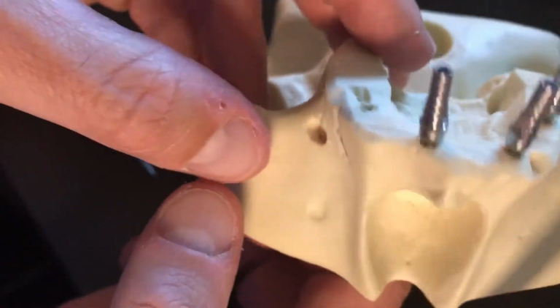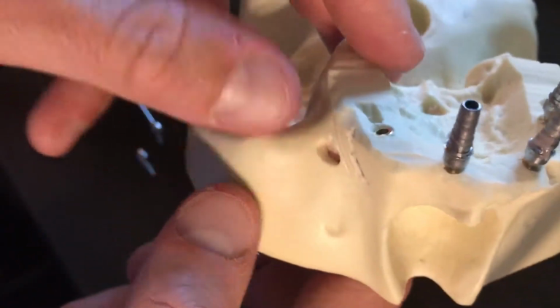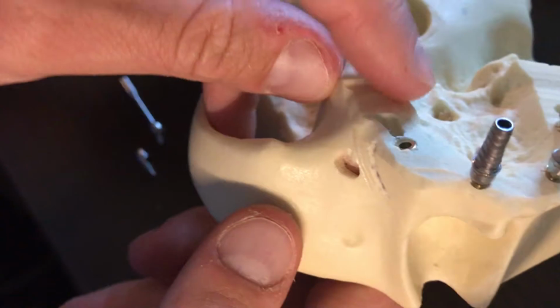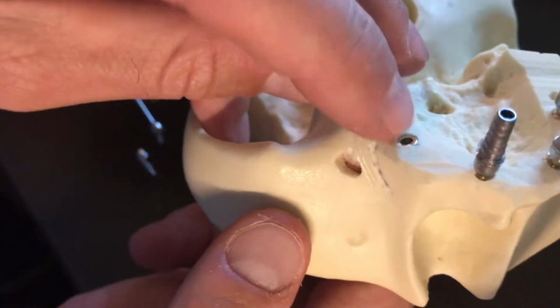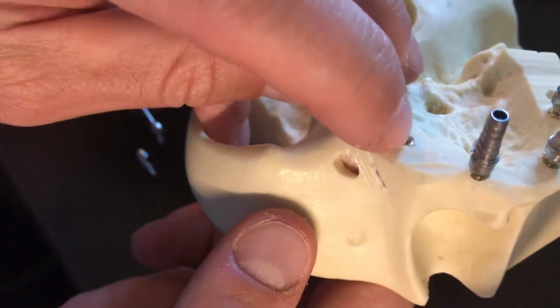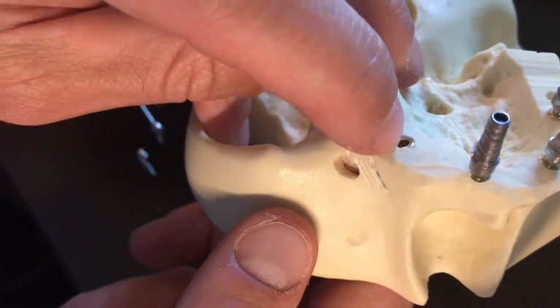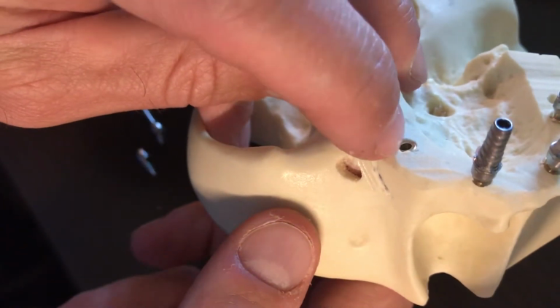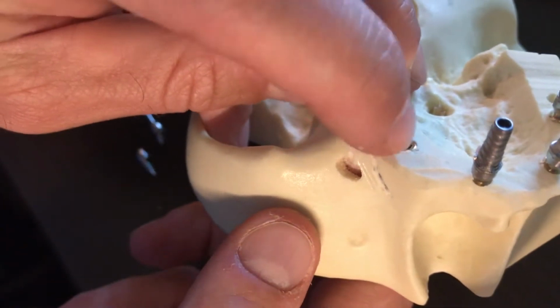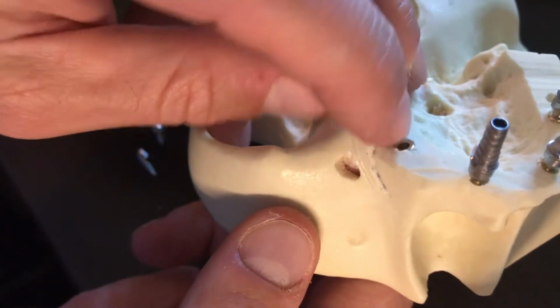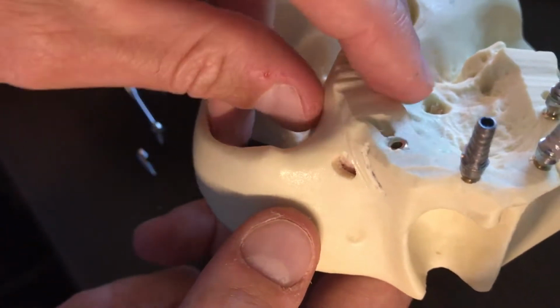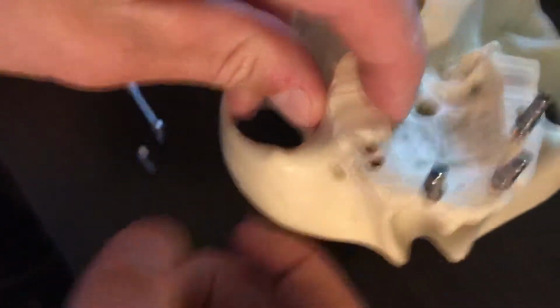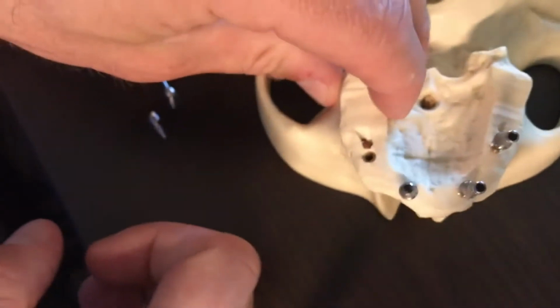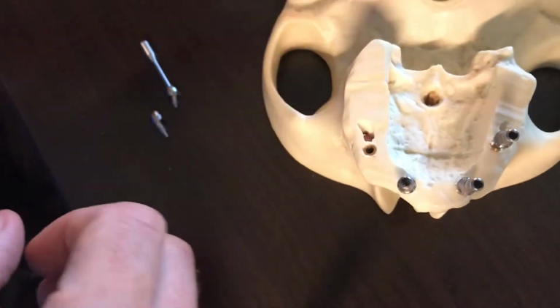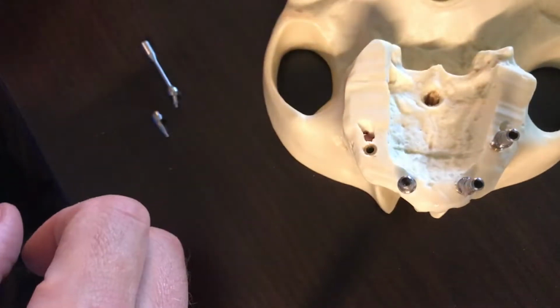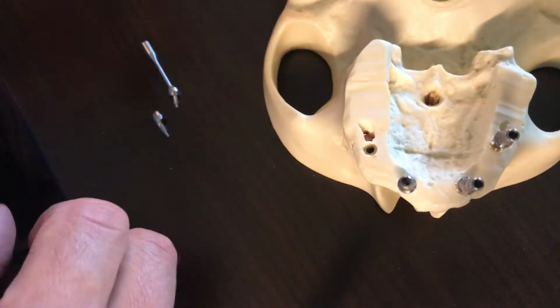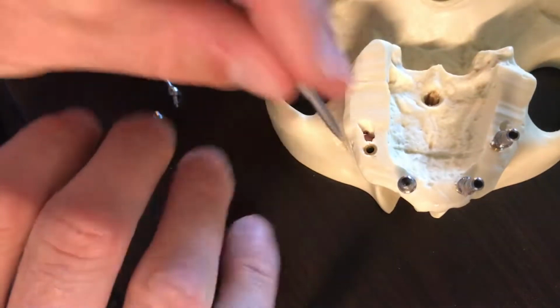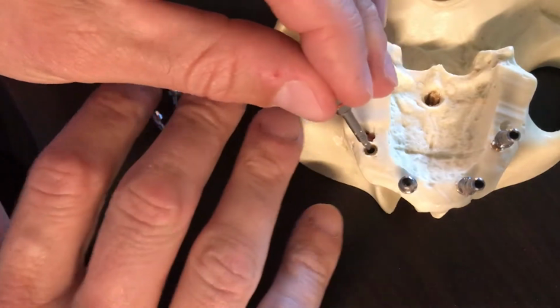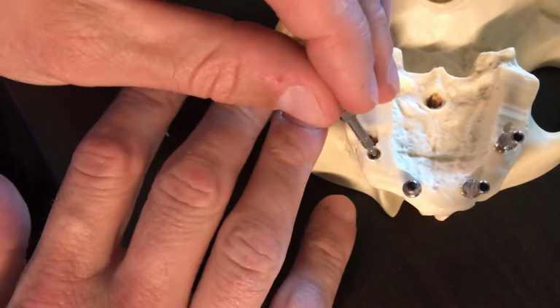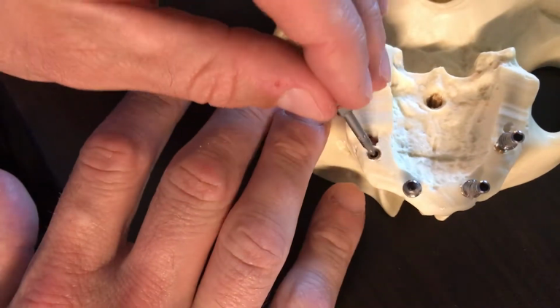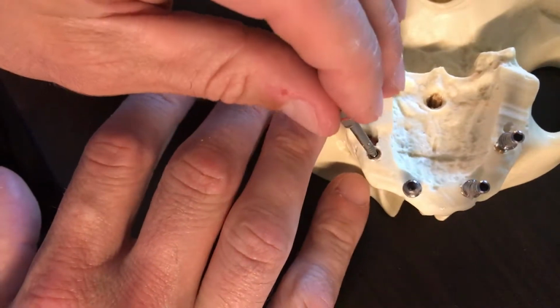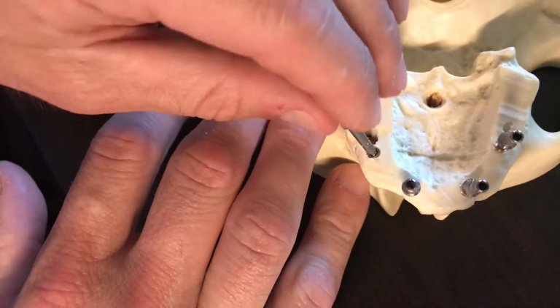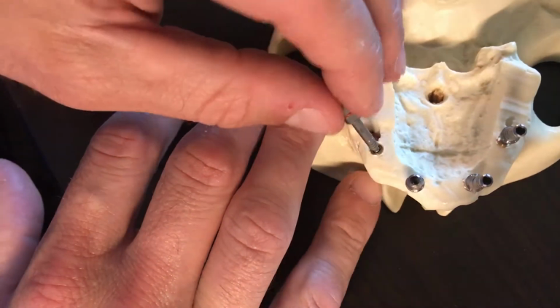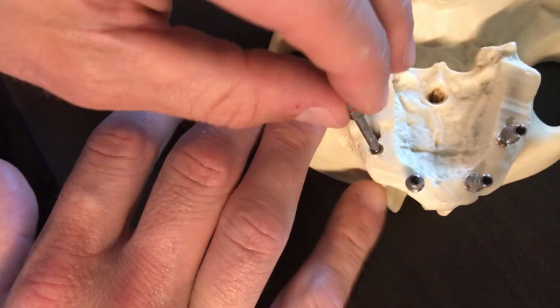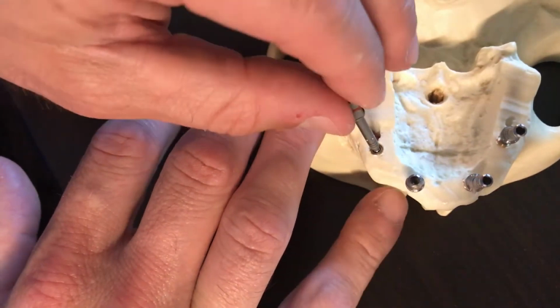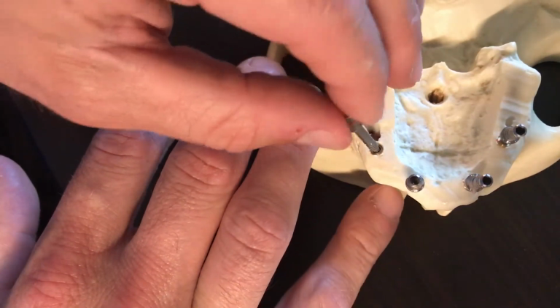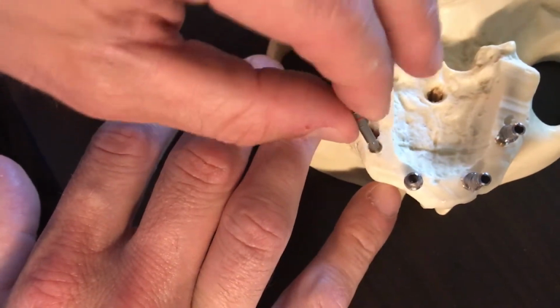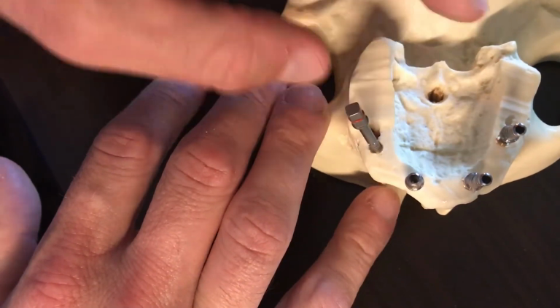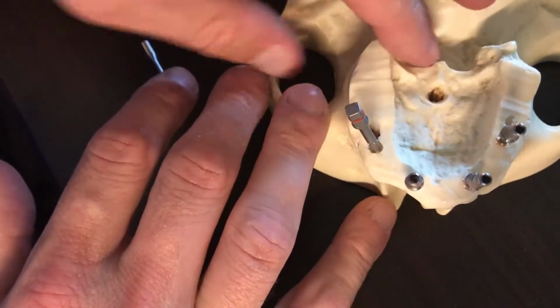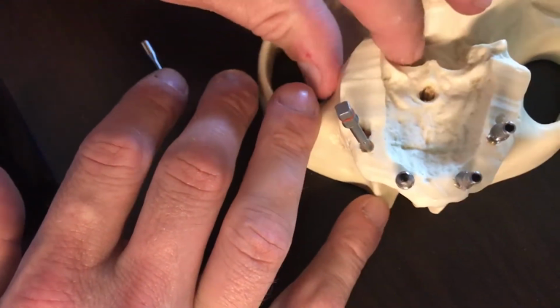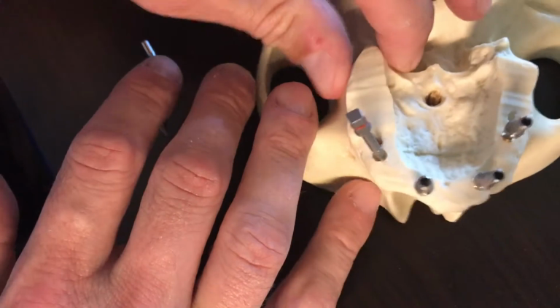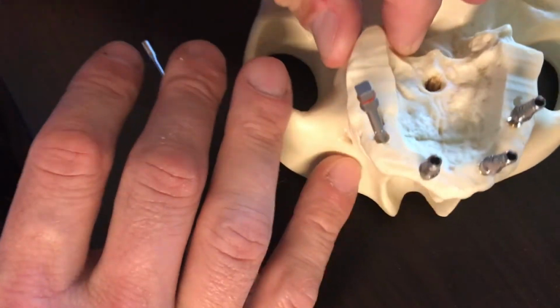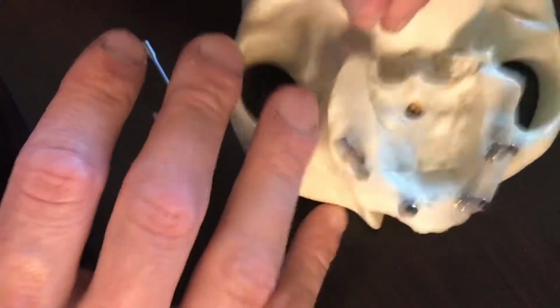We're going to spend a couple minutes on how to get this last implant on a weird angle to make sure we have all of our angled mini conical abutments match up.